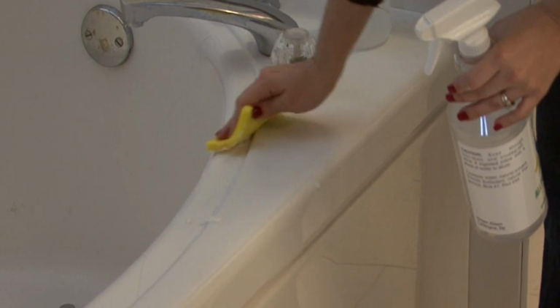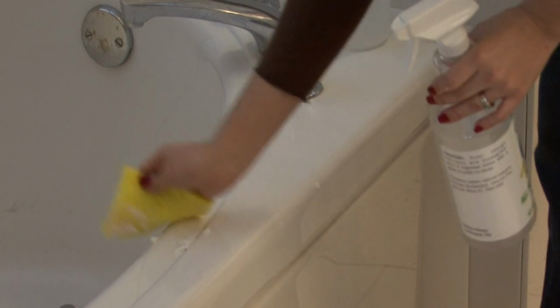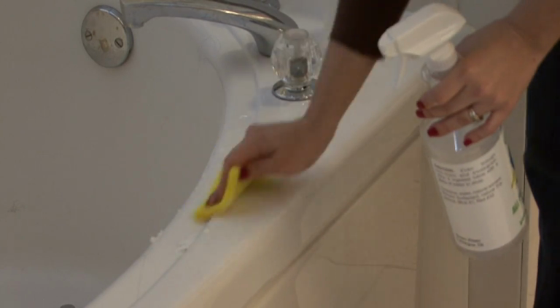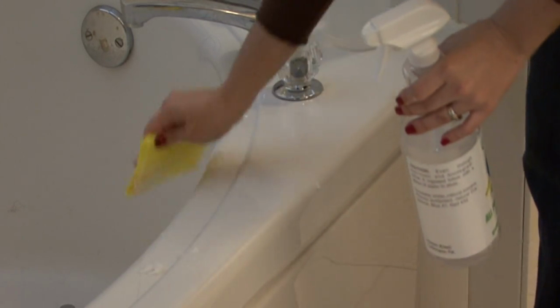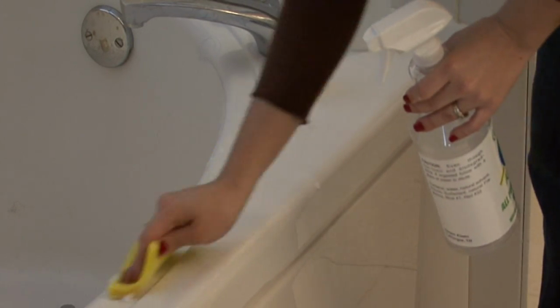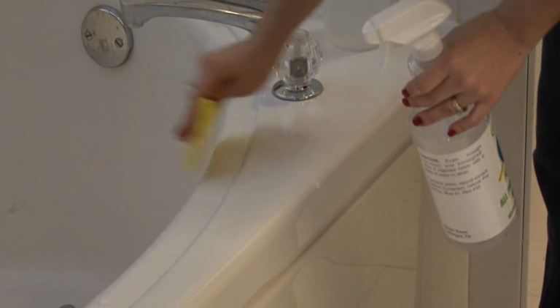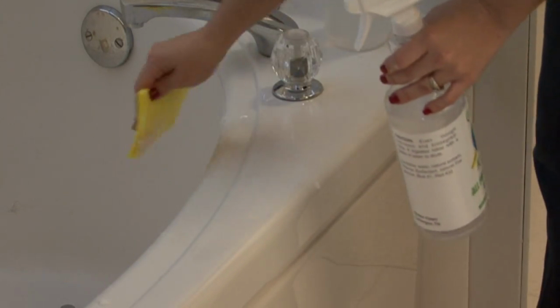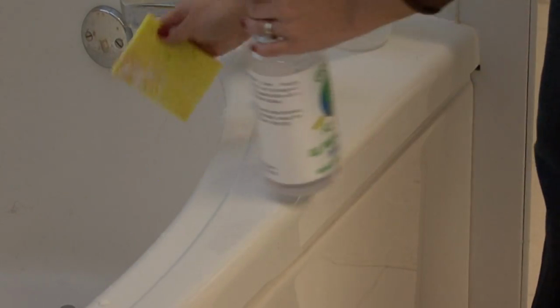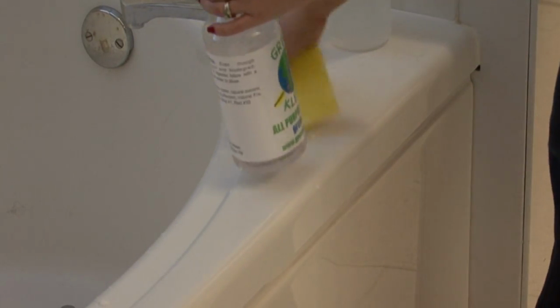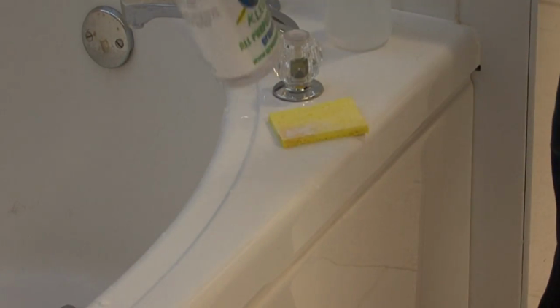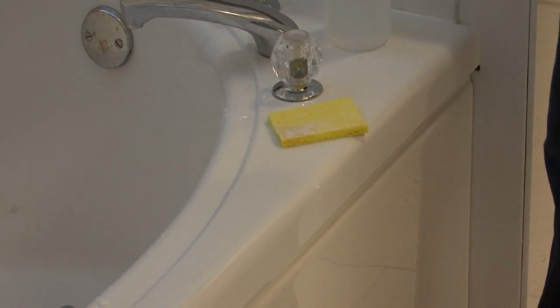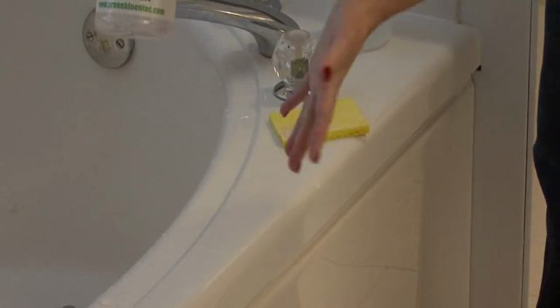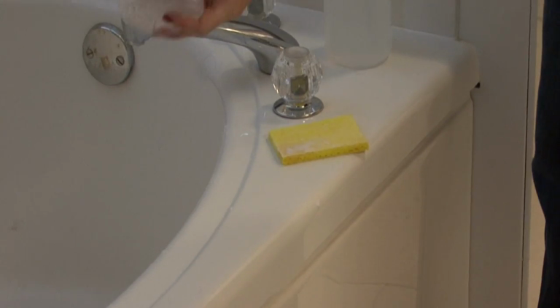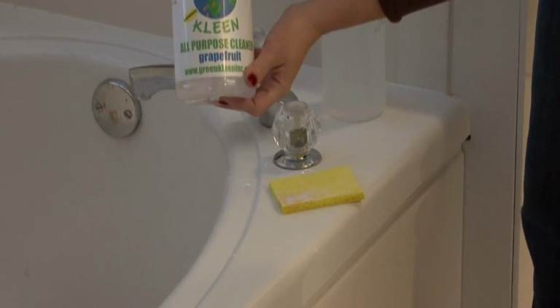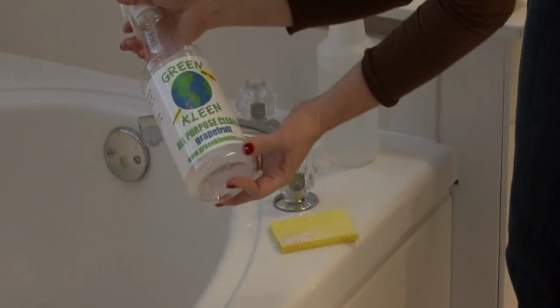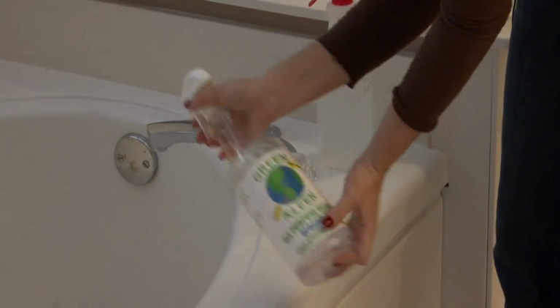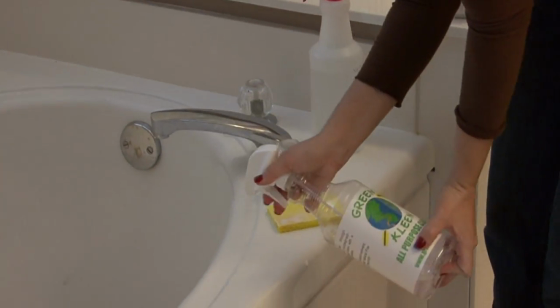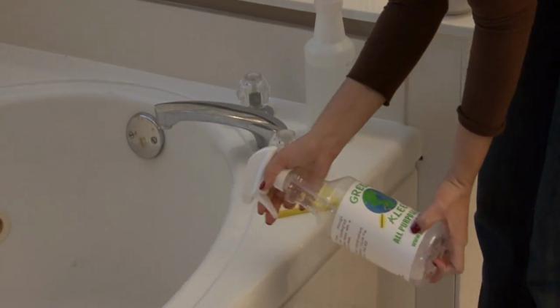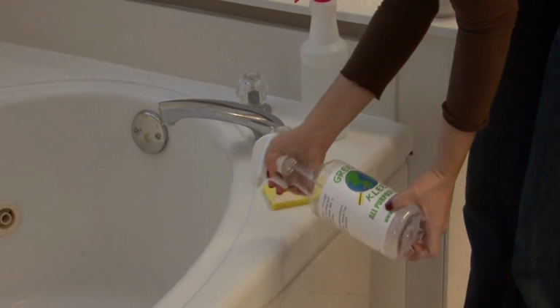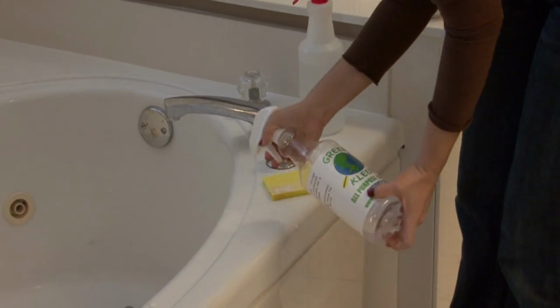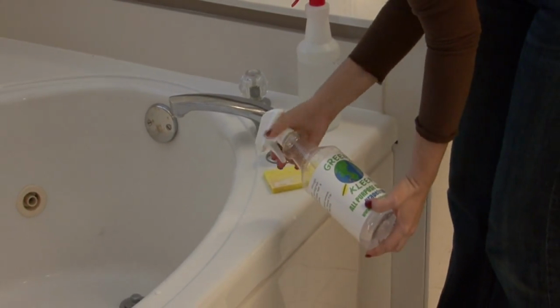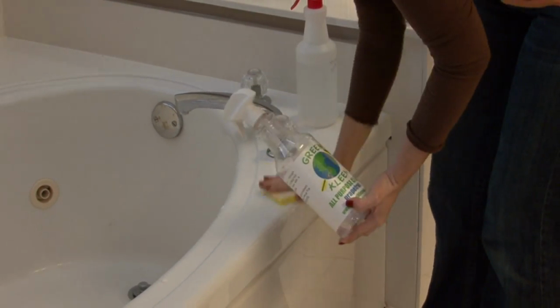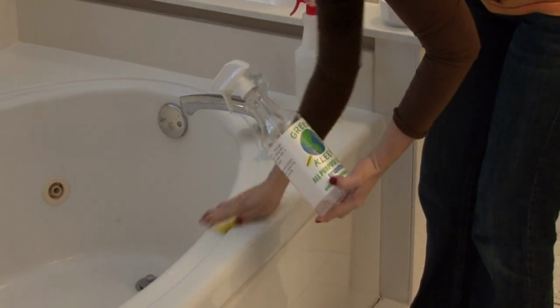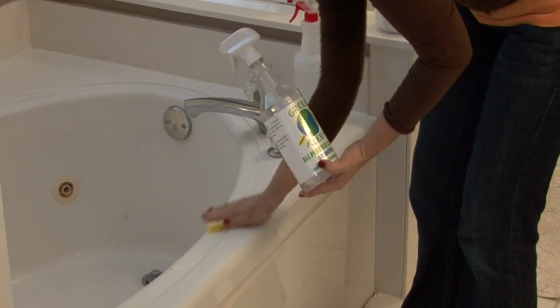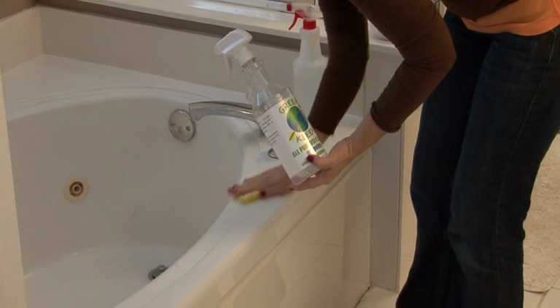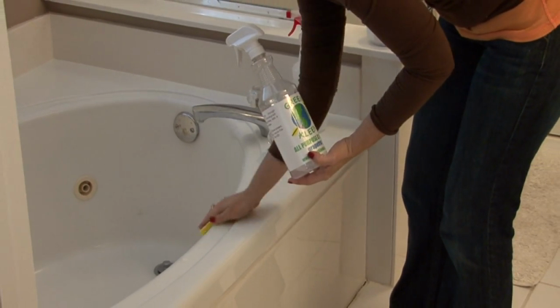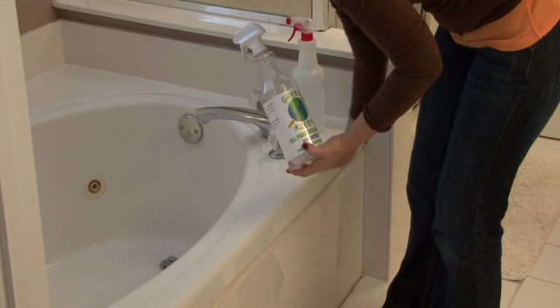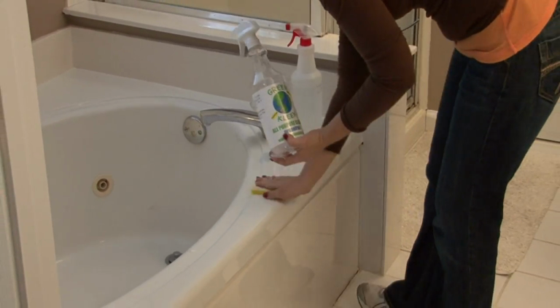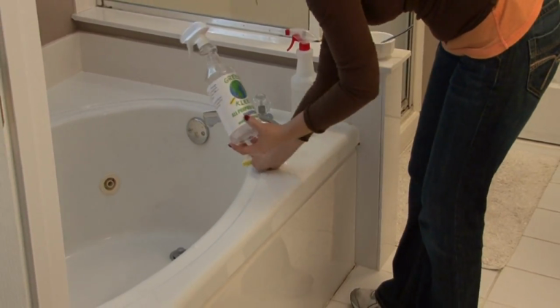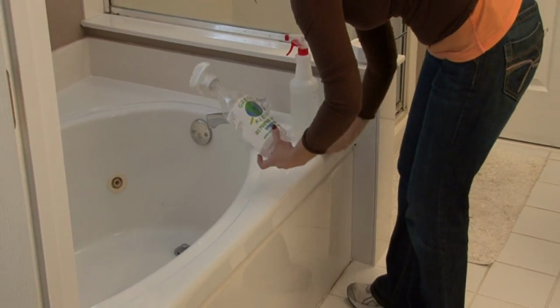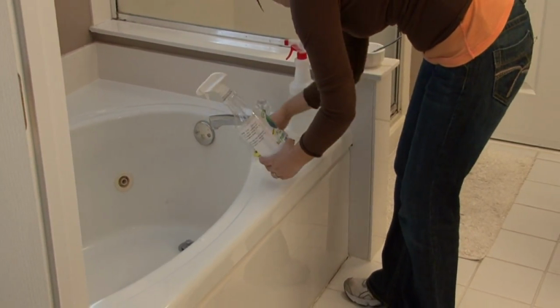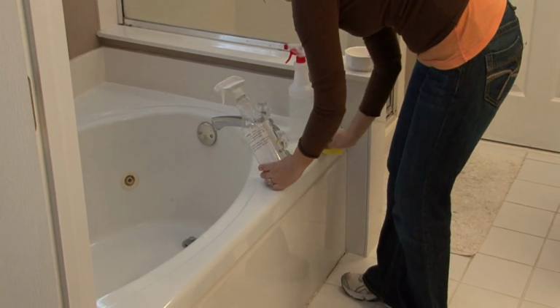Baking soda and vinegar makes a good paste. Another thing to think about is any all-purpose cleaner like this is excellent for cleaning bathrooms, period. Use an all-purpose cleaner just to wipe down the fiberglass and wipe it clean.